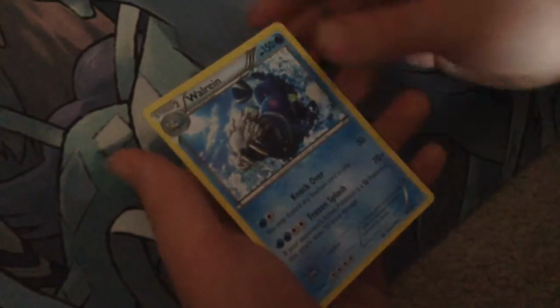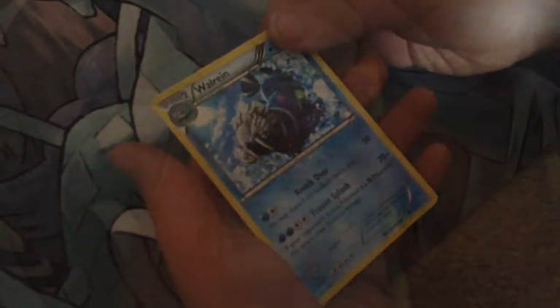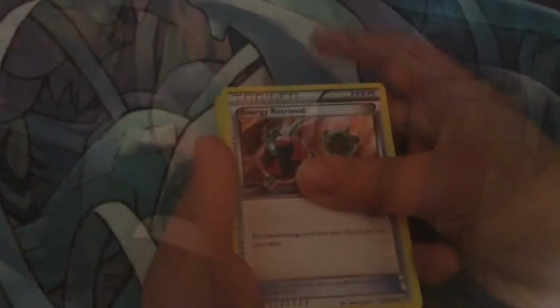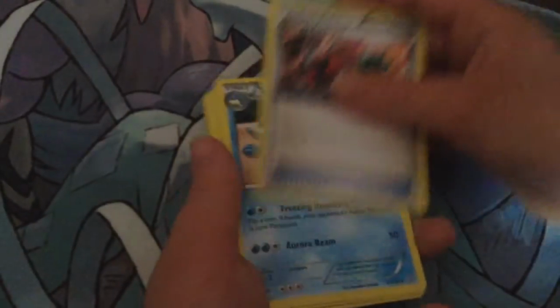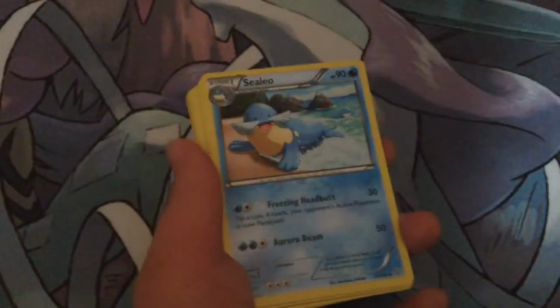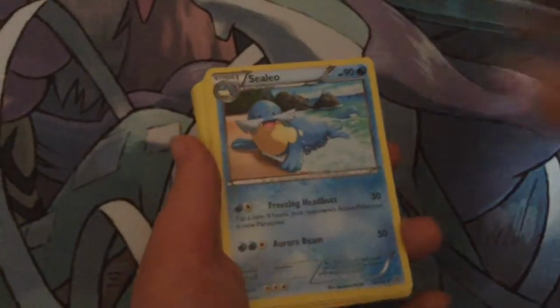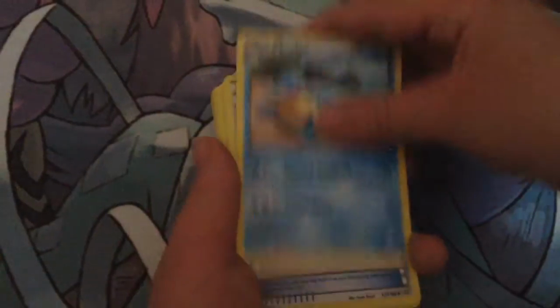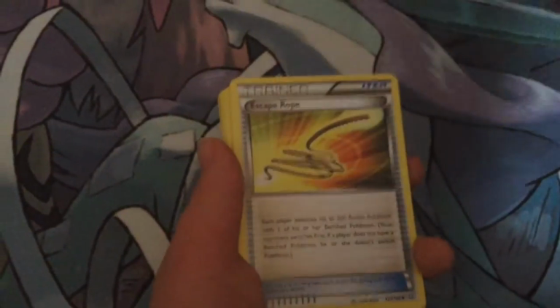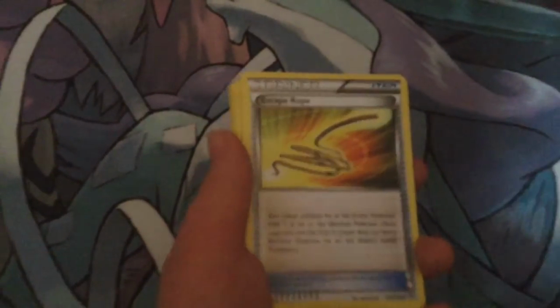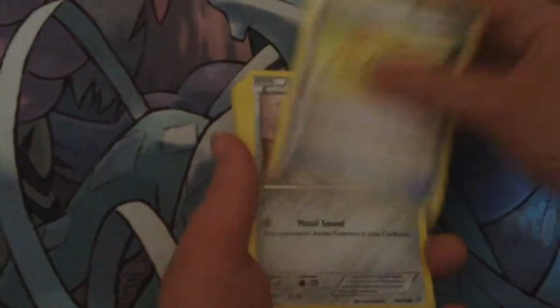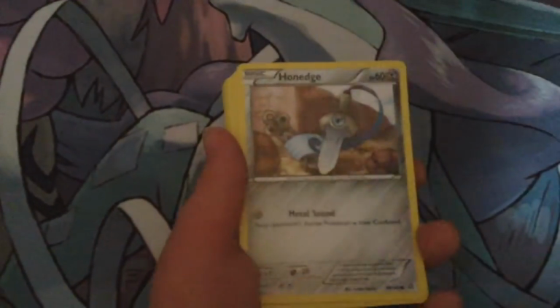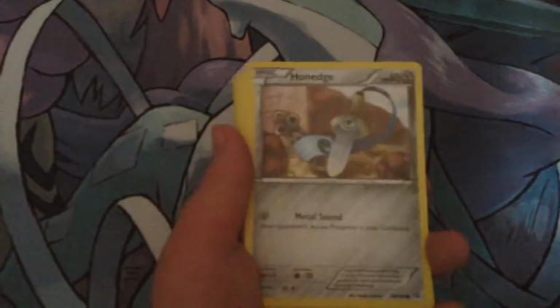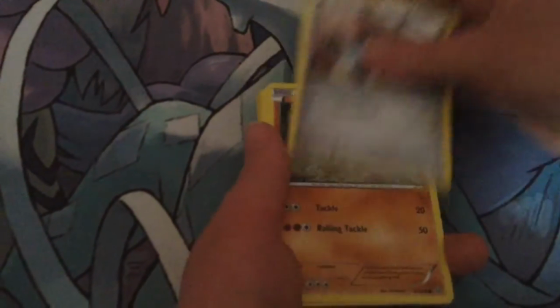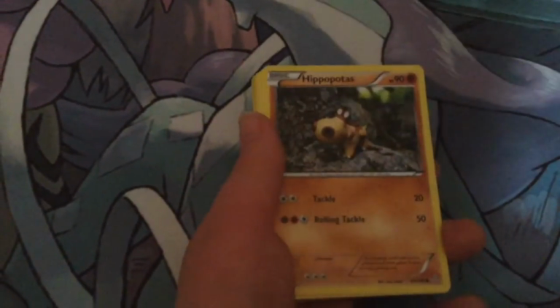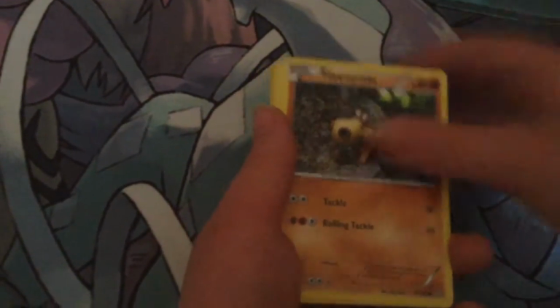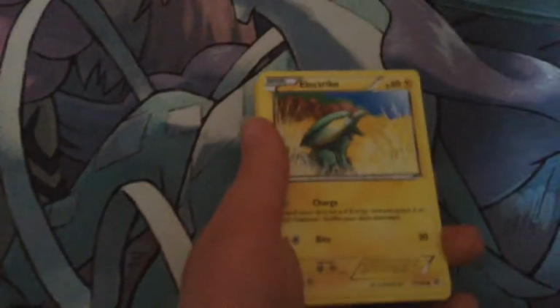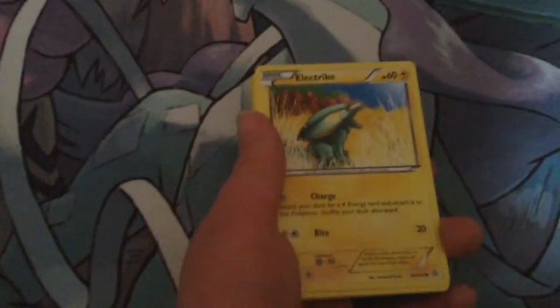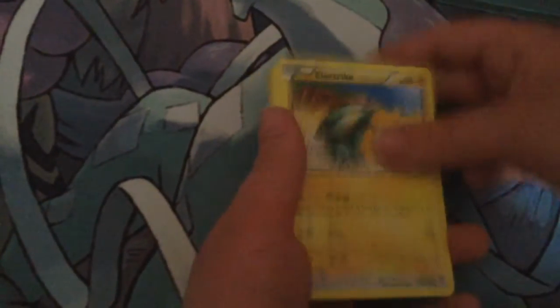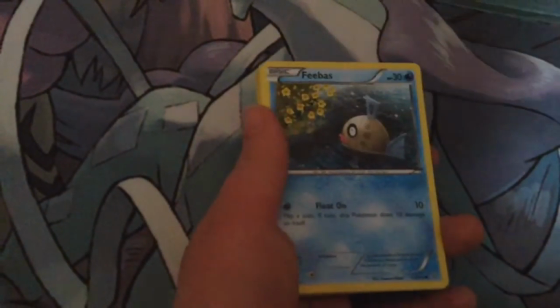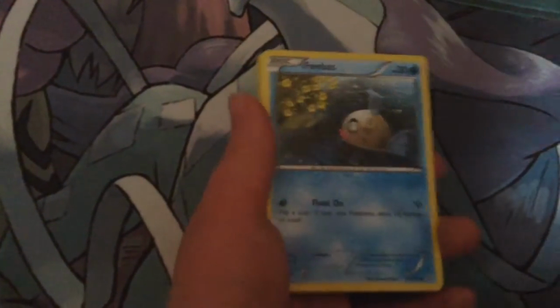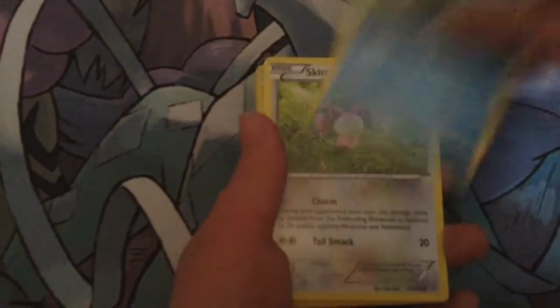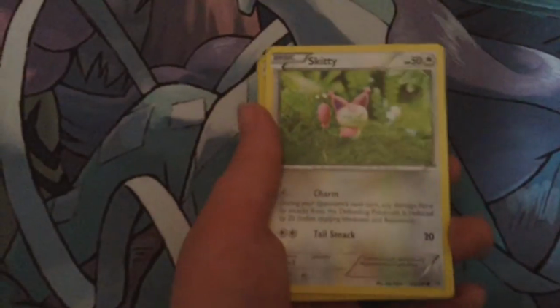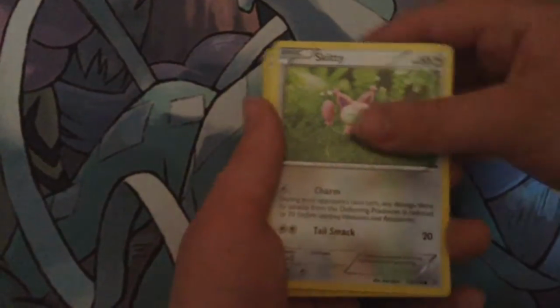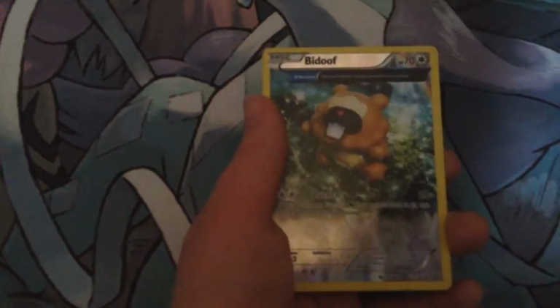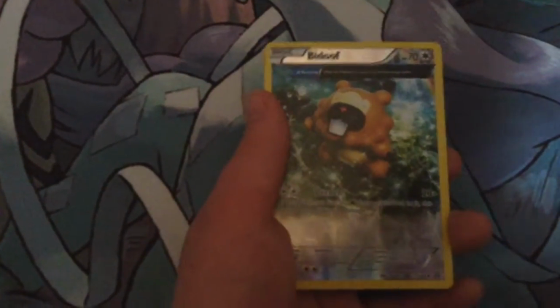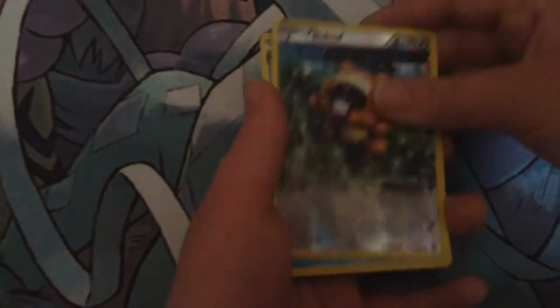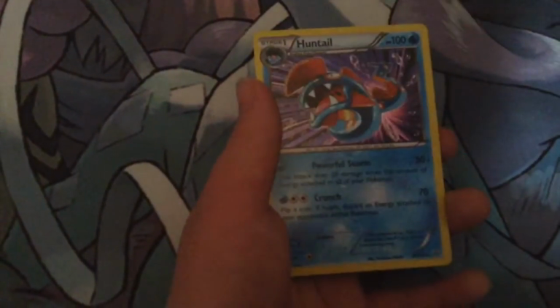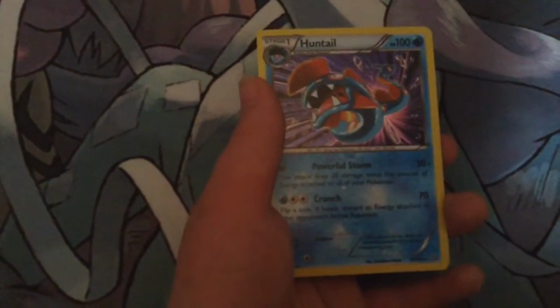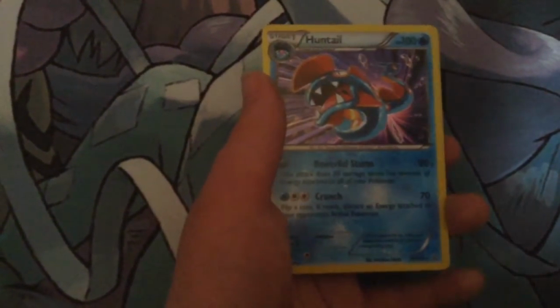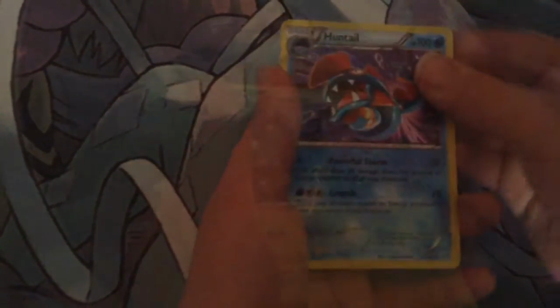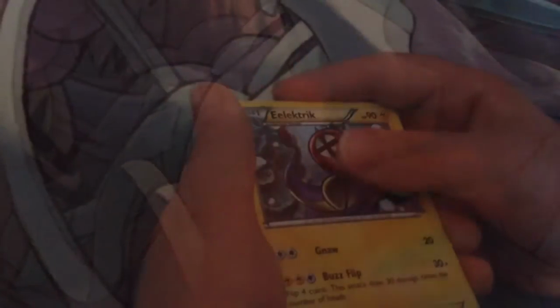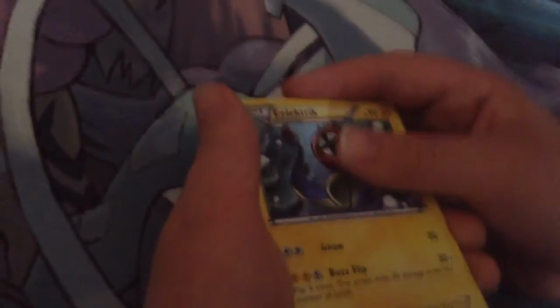I got an Energy Retrieval, a Celo, a Skate Rope, a Honage, a Hippopotamus, an Electric, a Feebath, a Skitty, a Bidoof, and a Huntail.